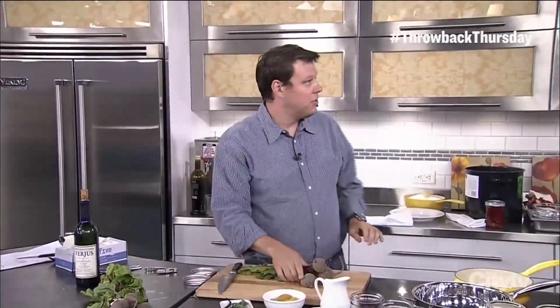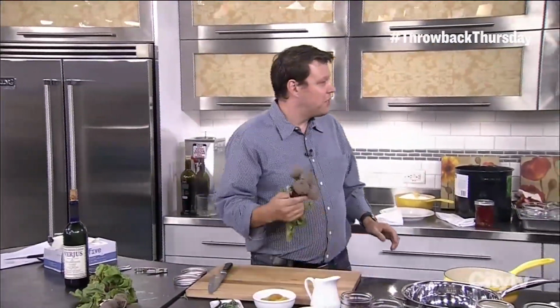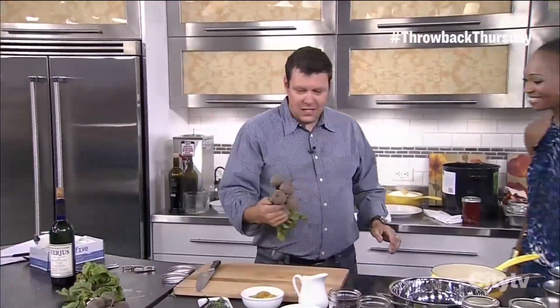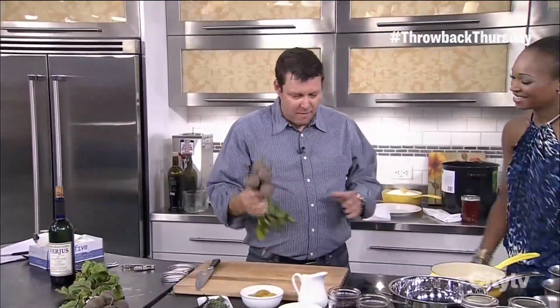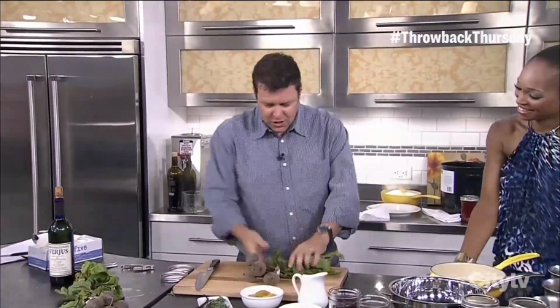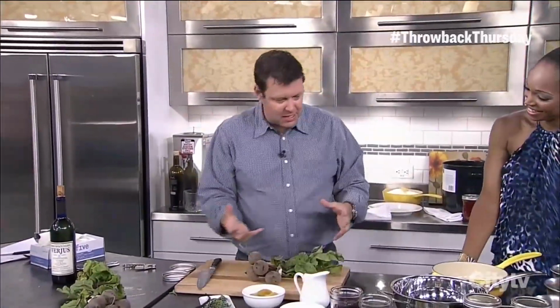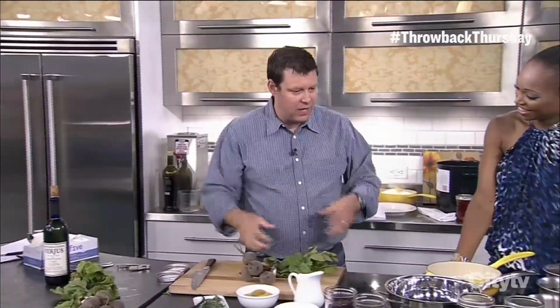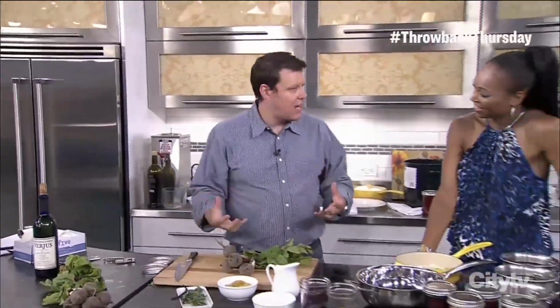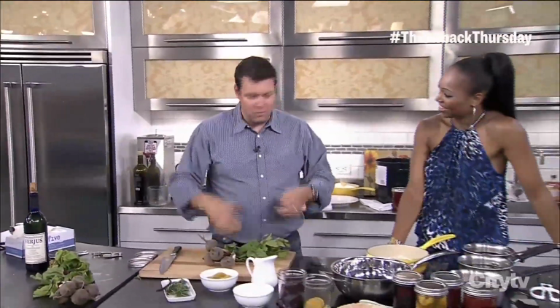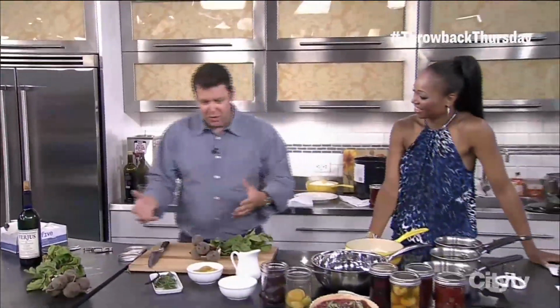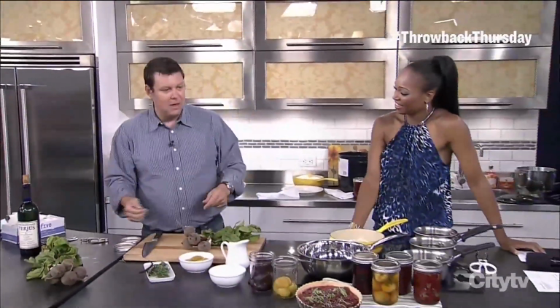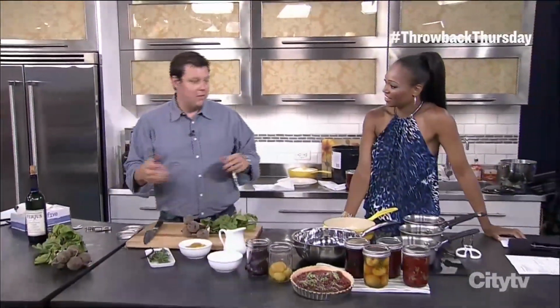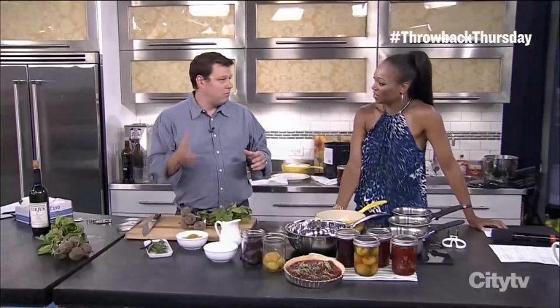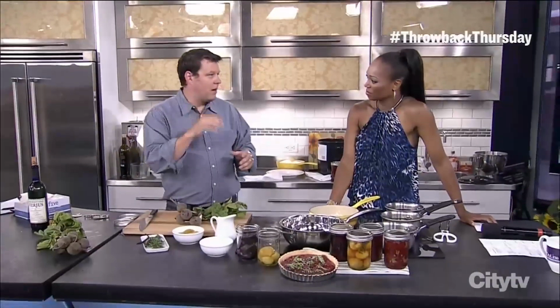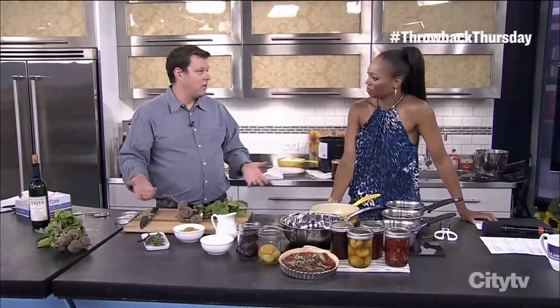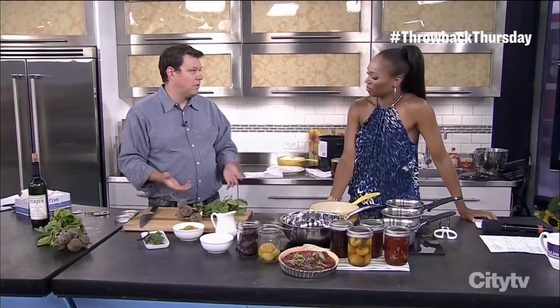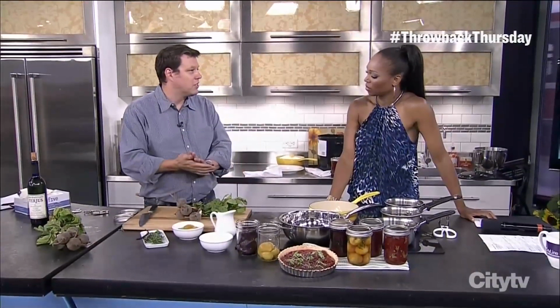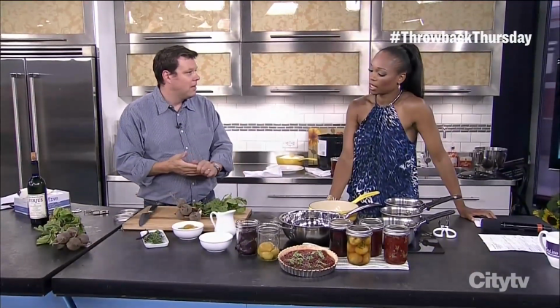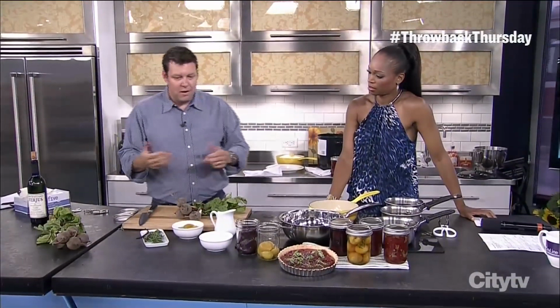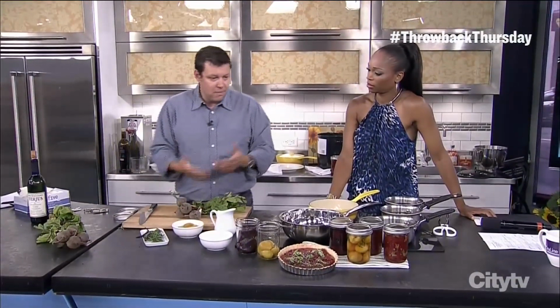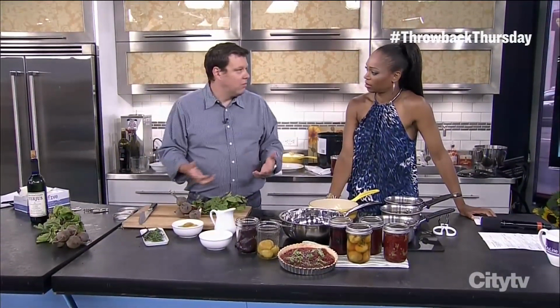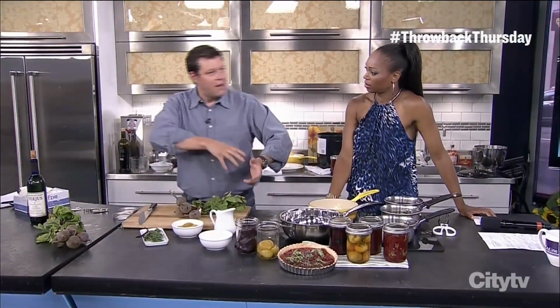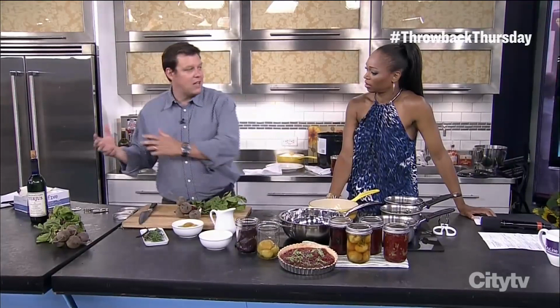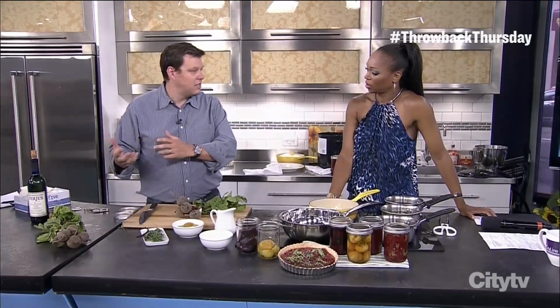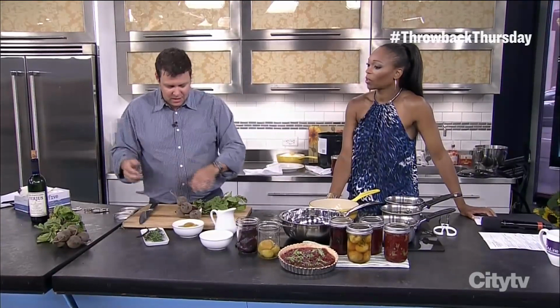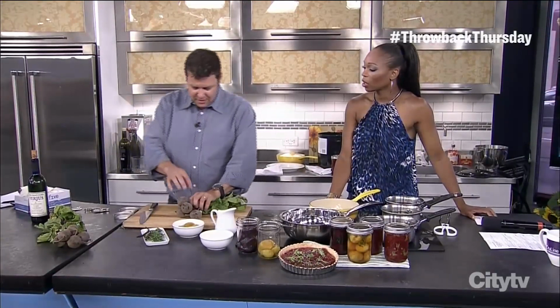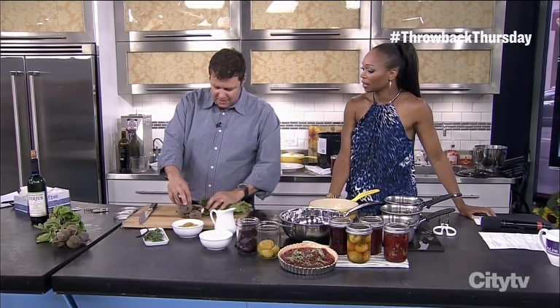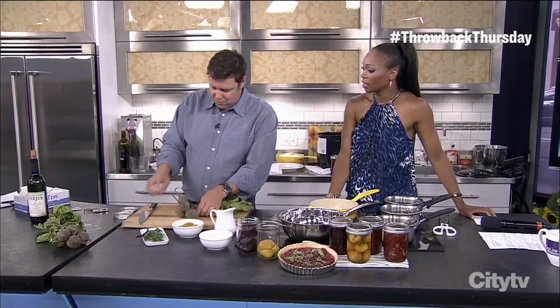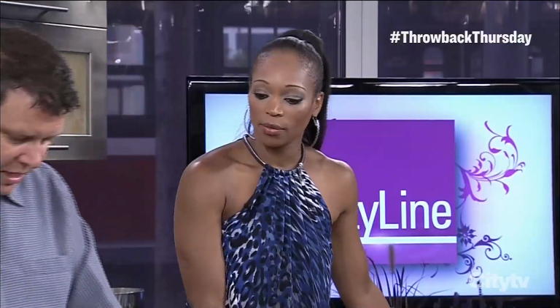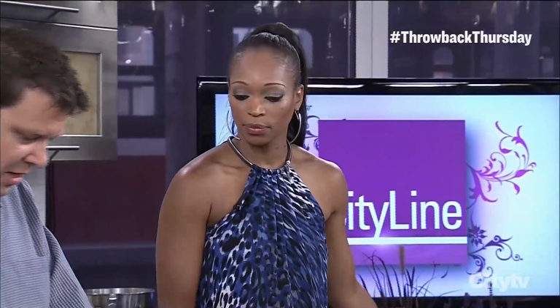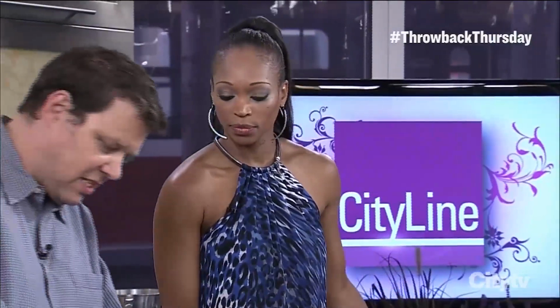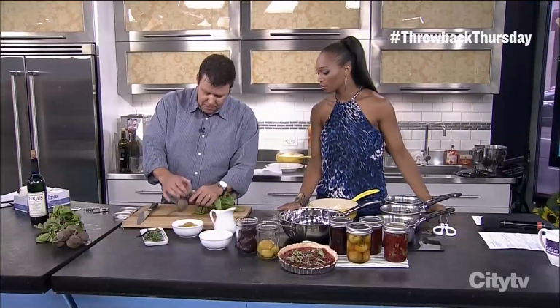Vegetables, they come in season. We get all excited about them. We cook with them and then they go bye-bye and we don't have them in the winter, and it's a shame. Whereas we can pickle them — we can have them extend through the seasons. We're going to pickle our beets, just nice little baby beets.